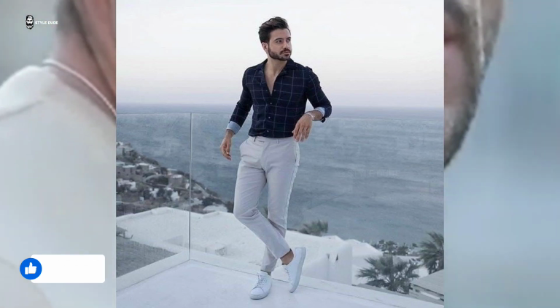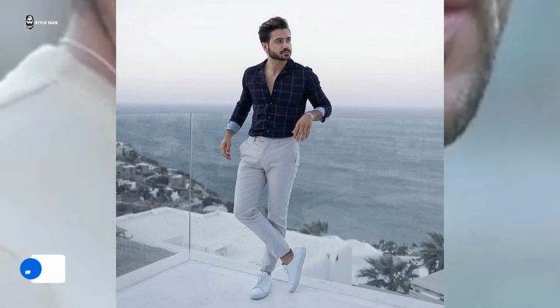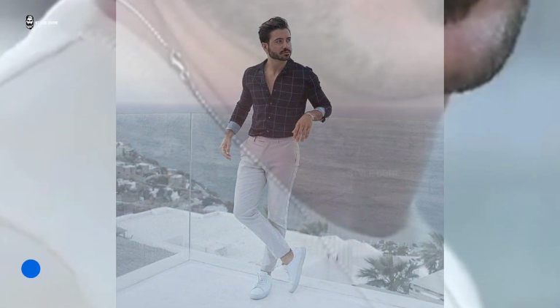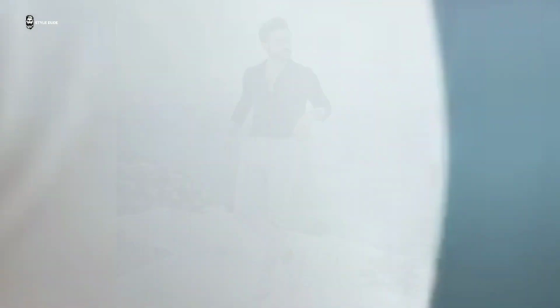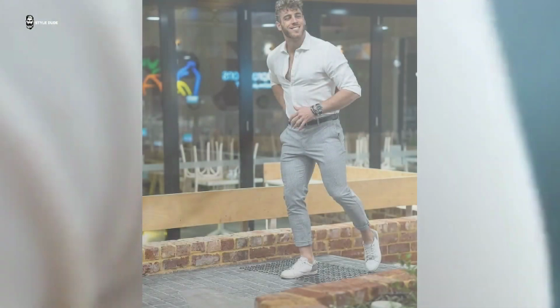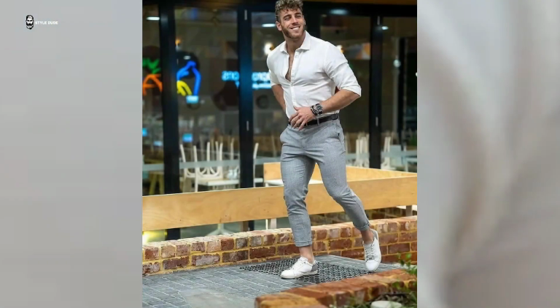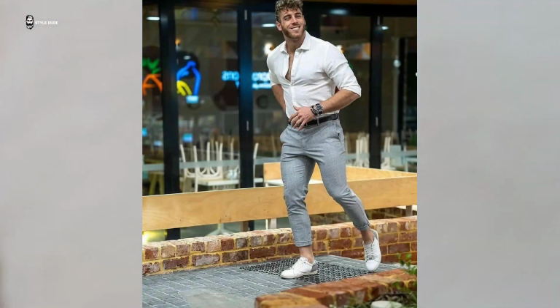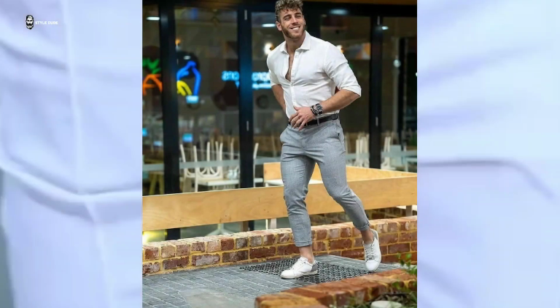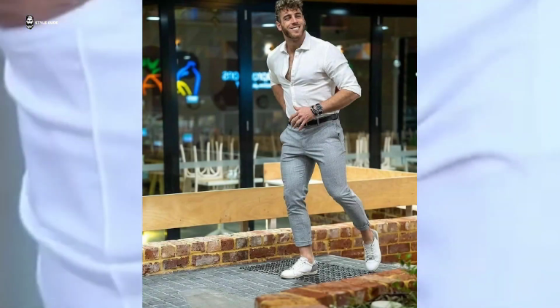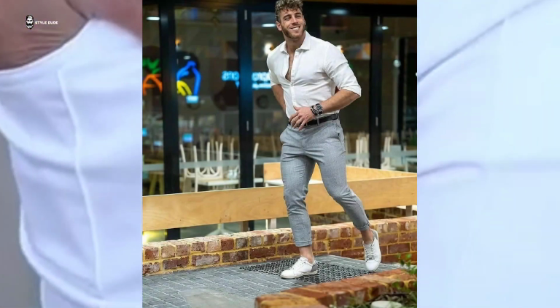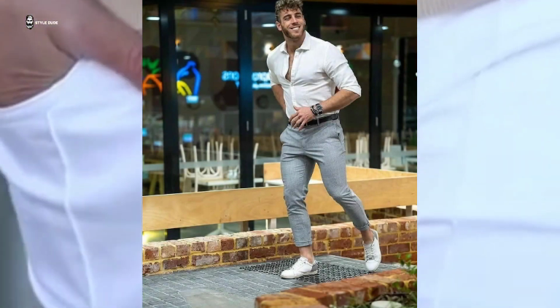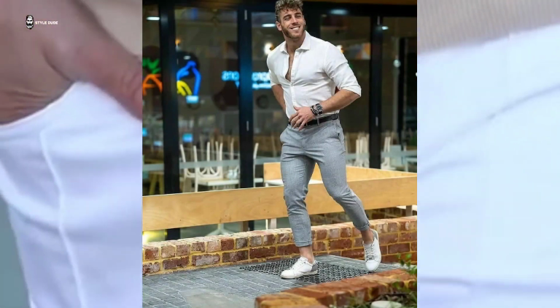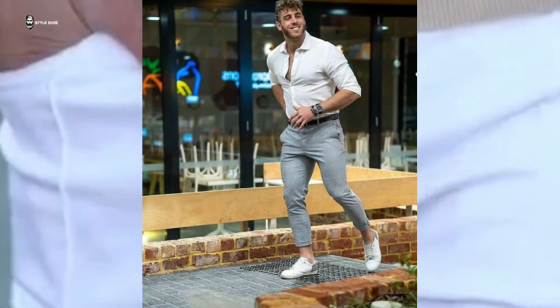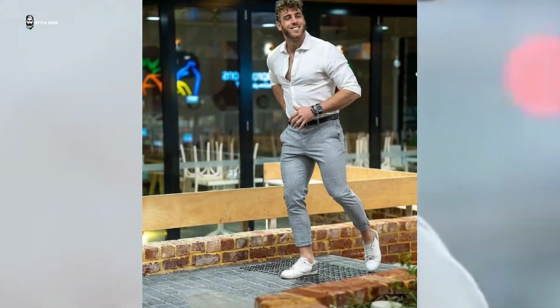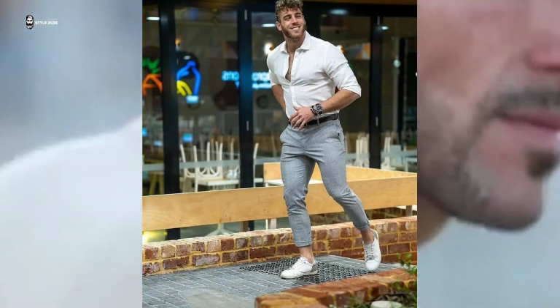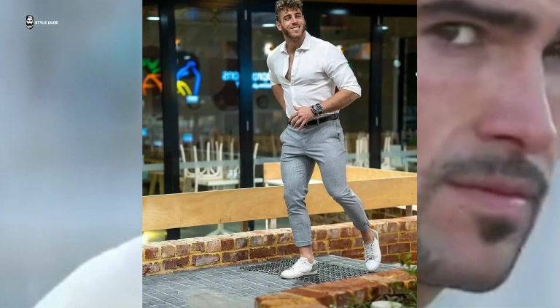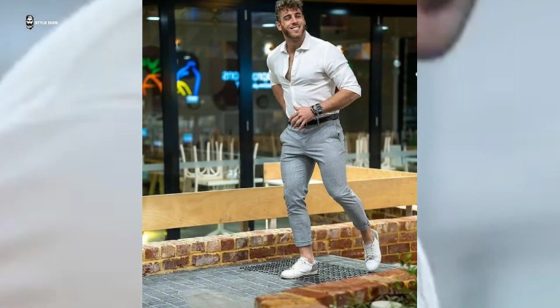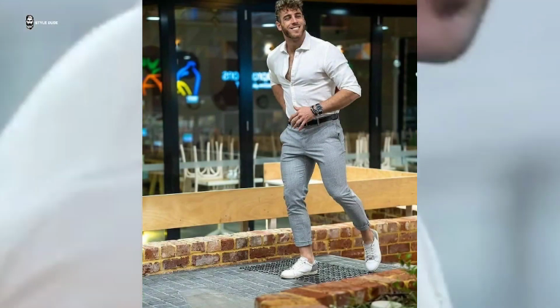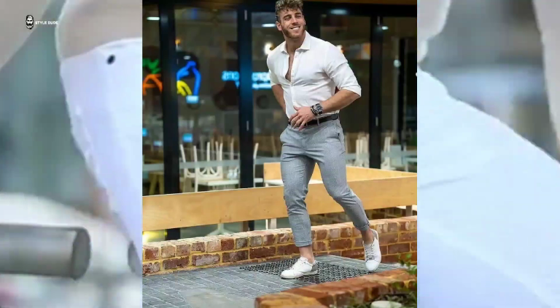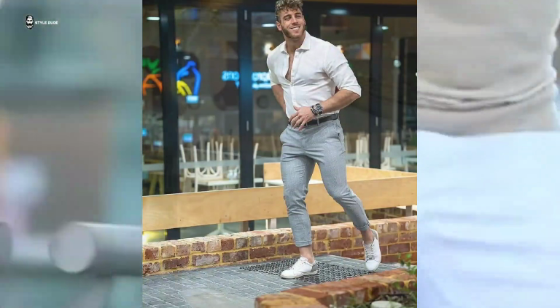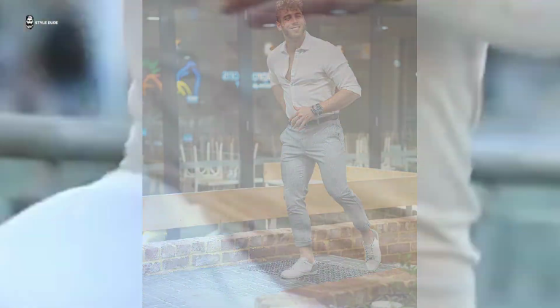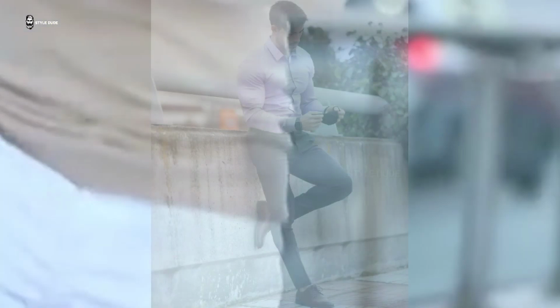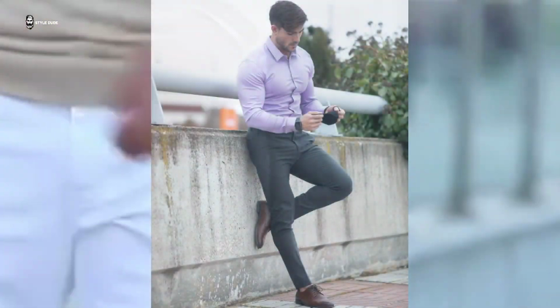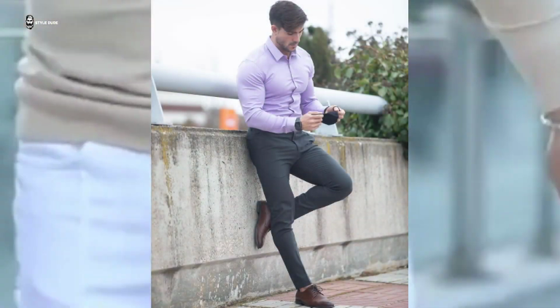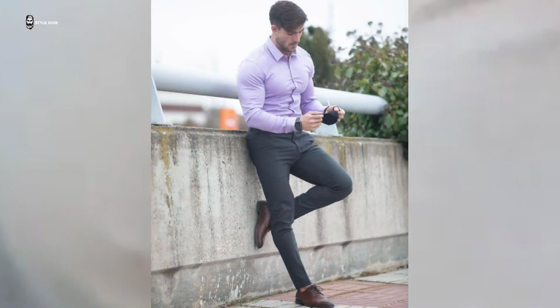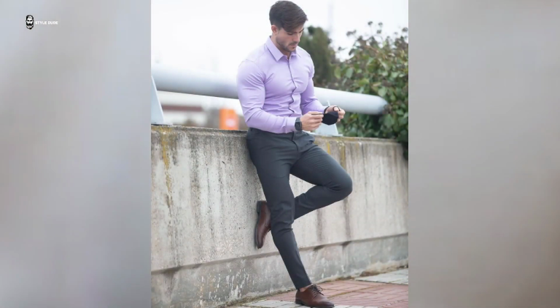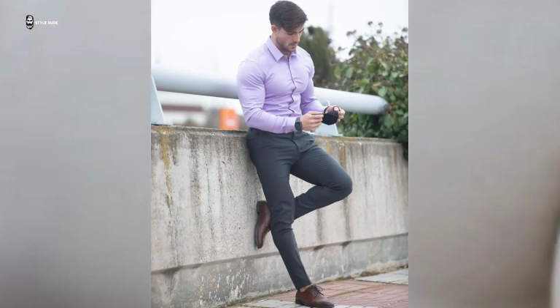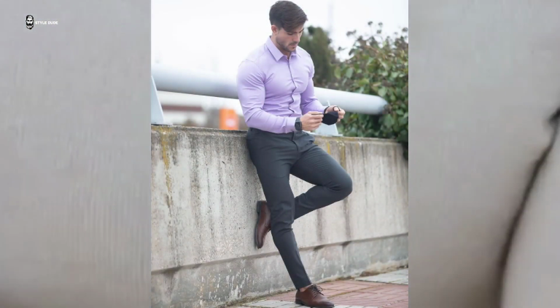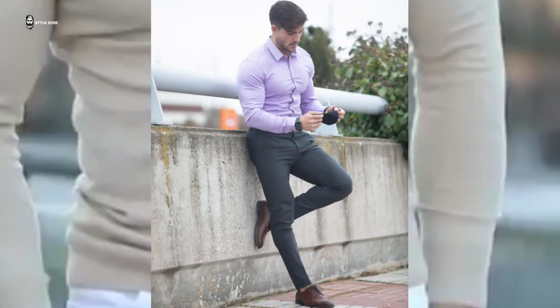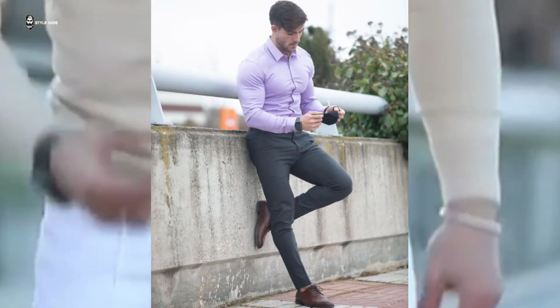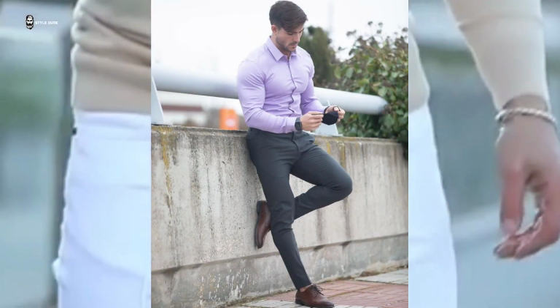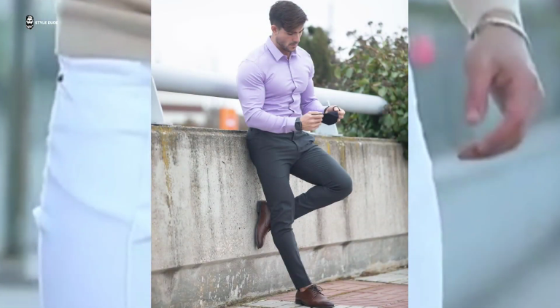You can style chinos with a basic button-down shirt for a casual look. For a proper professional look, add a blazer on top, a statement belt, and a pair of loafers to finish off the look.